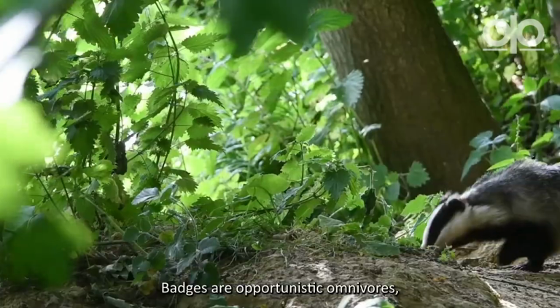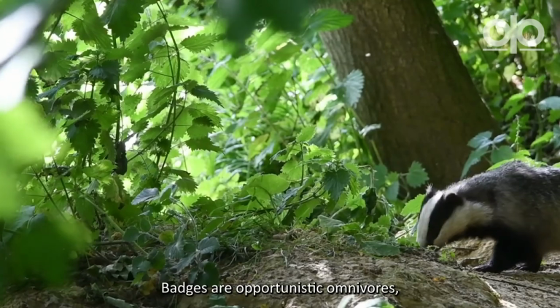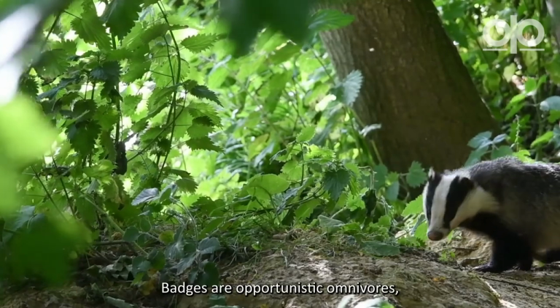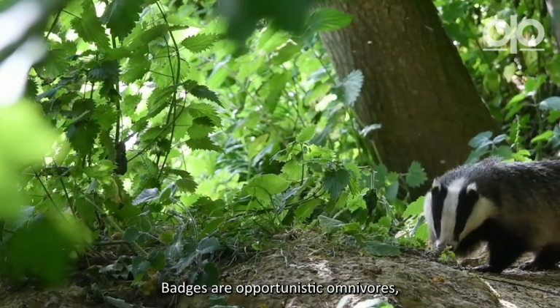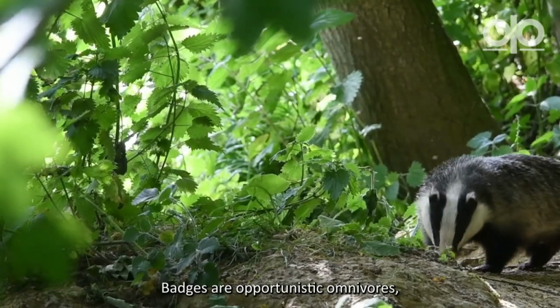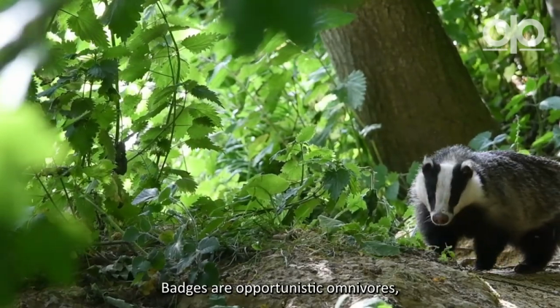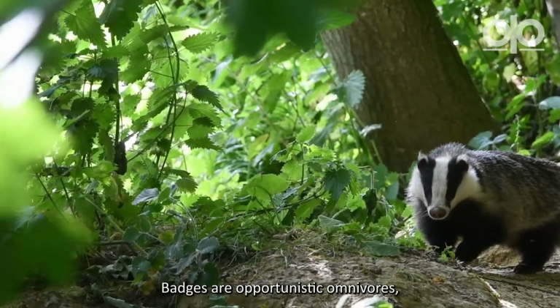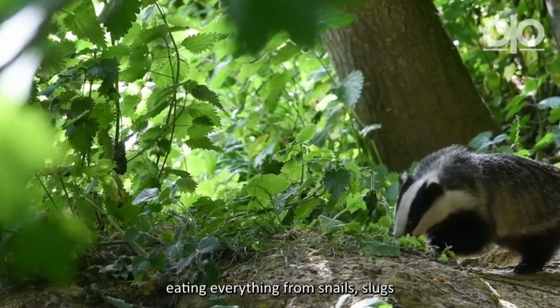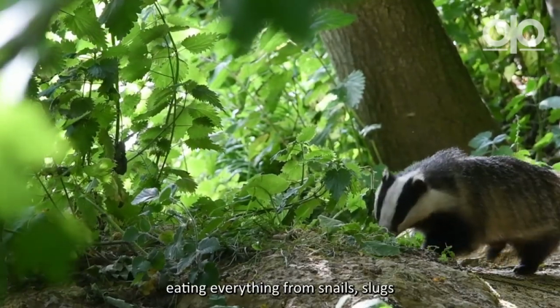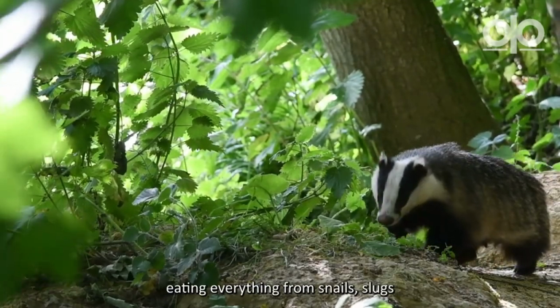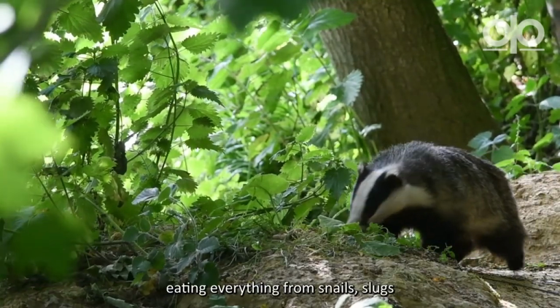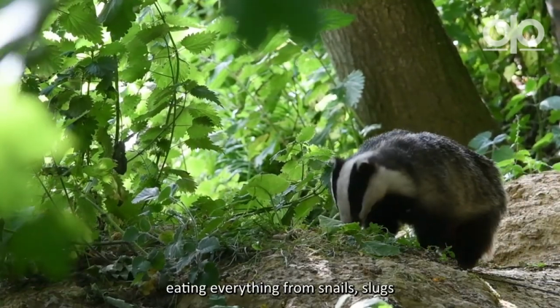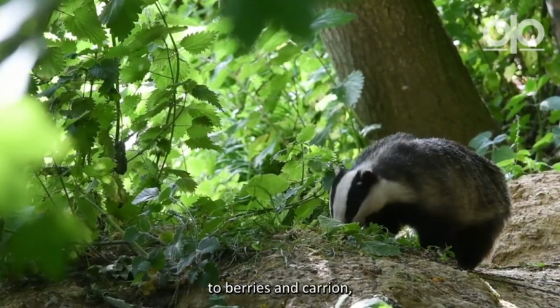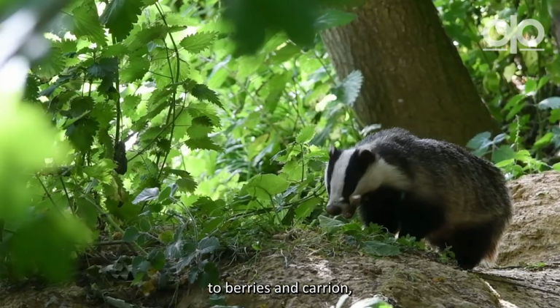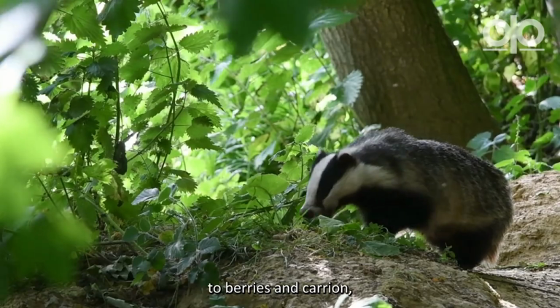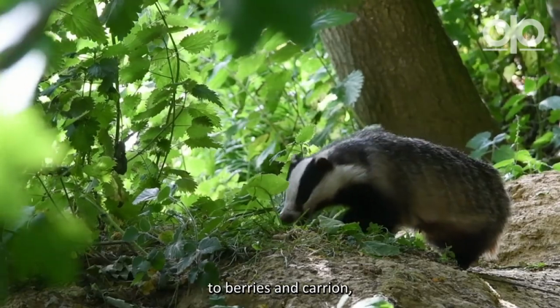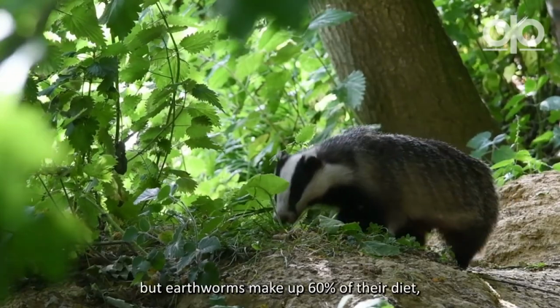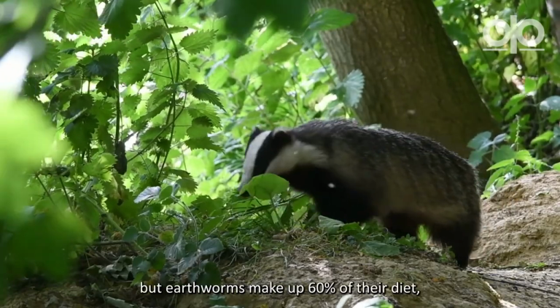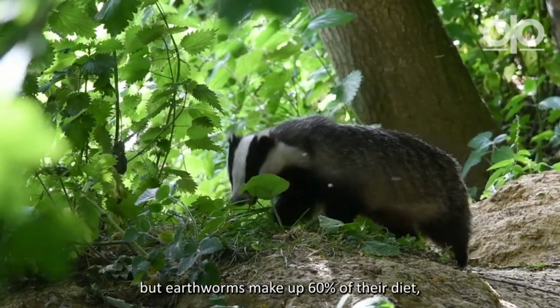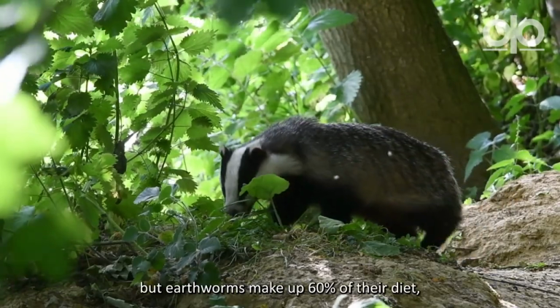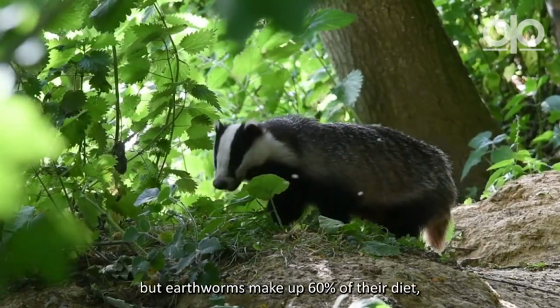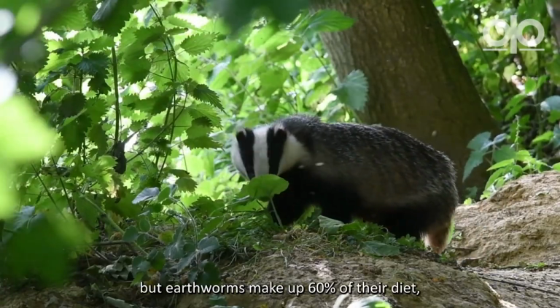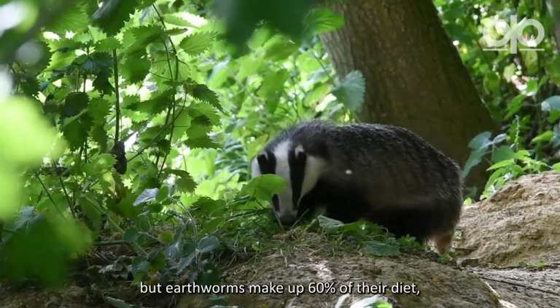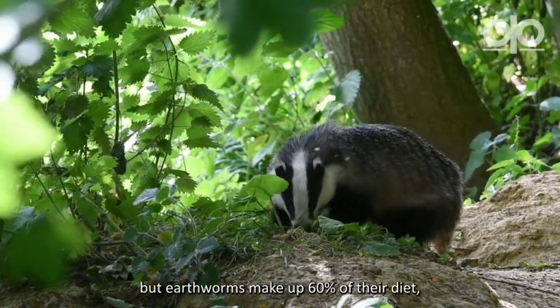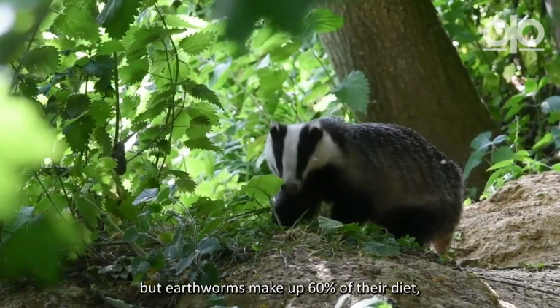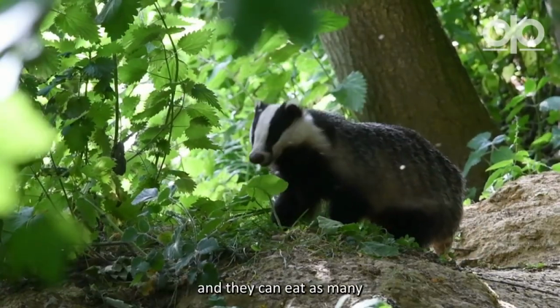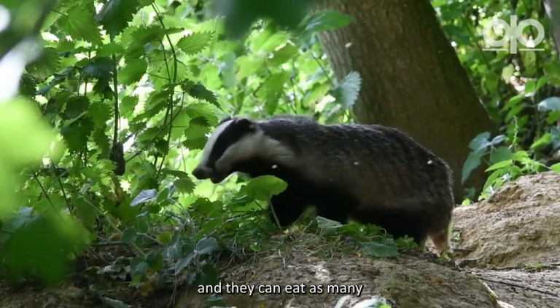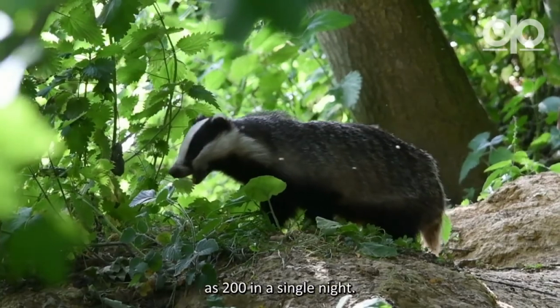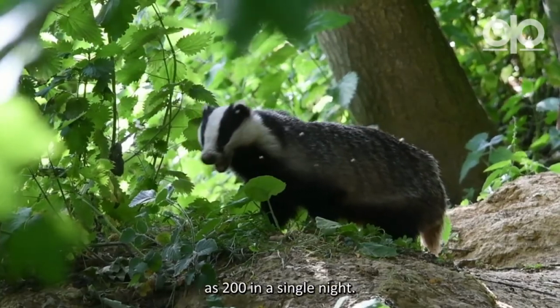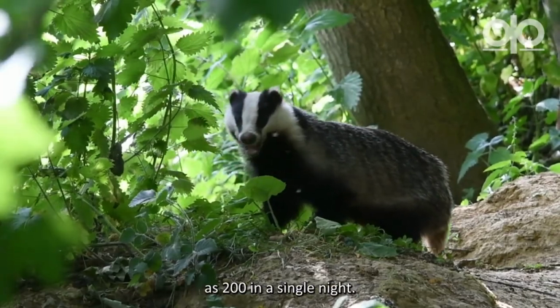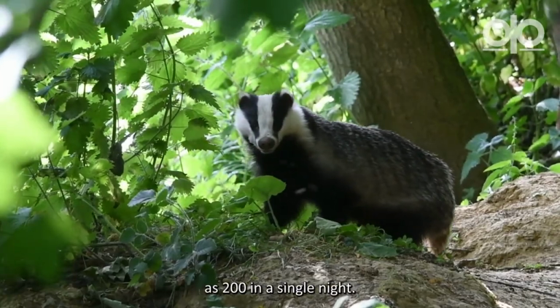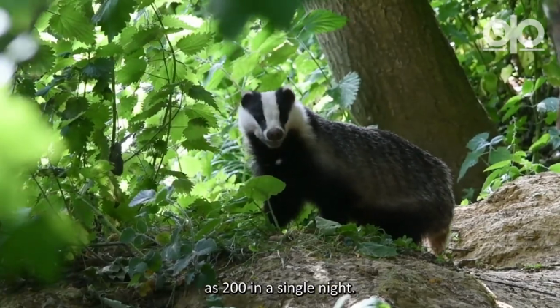Badgers are opportunistic omnivores, eating everything from snails and slugs to berries and carrion, but earthworms make up 60% of their diet and they can eat as many as 200 in a single night.